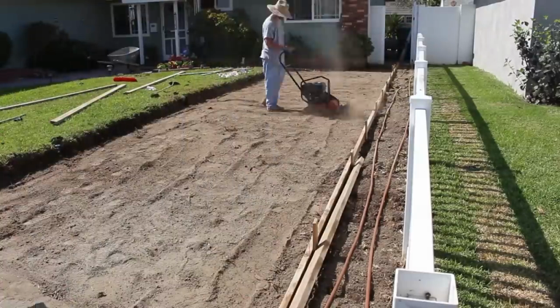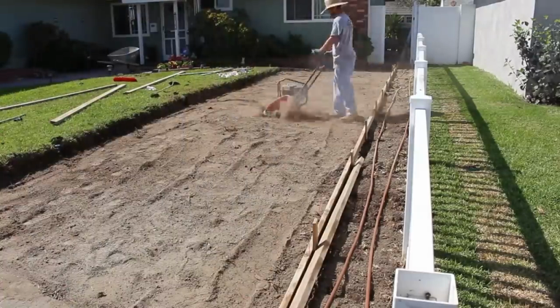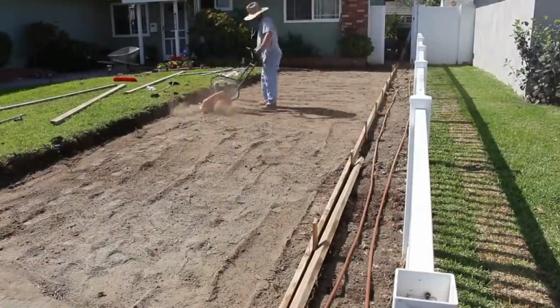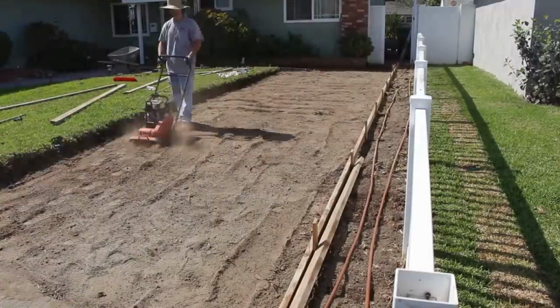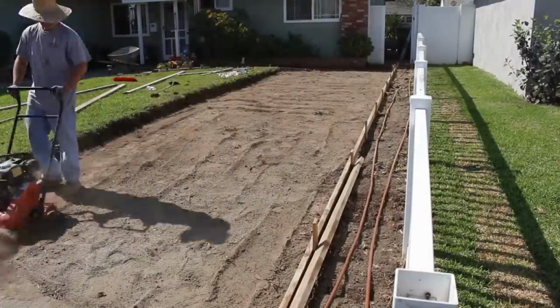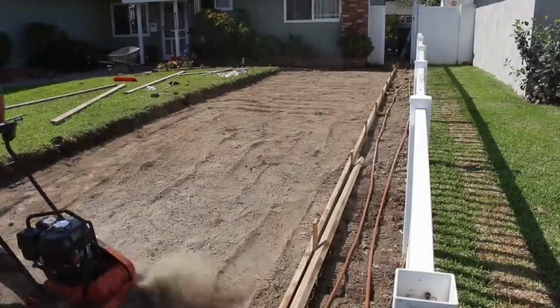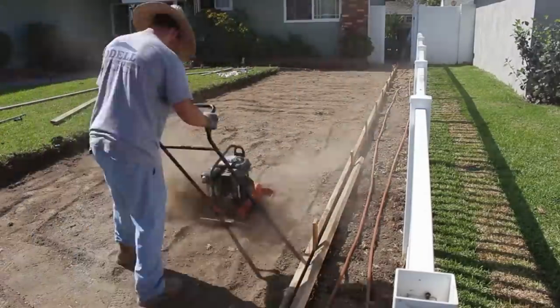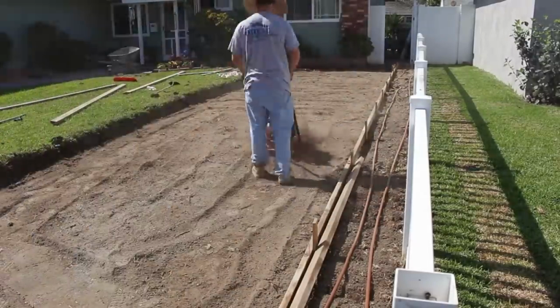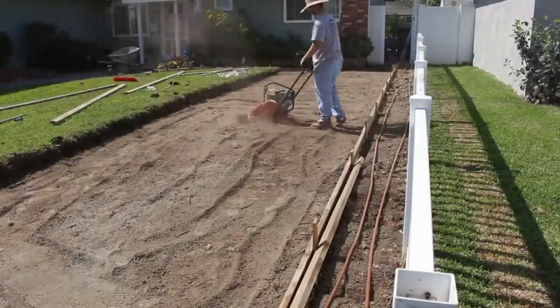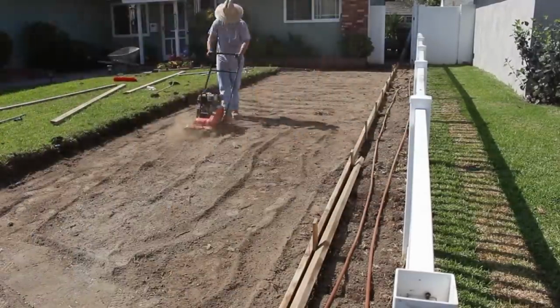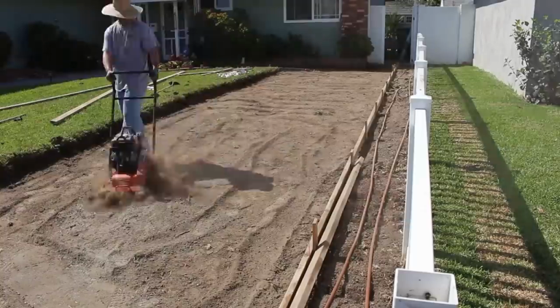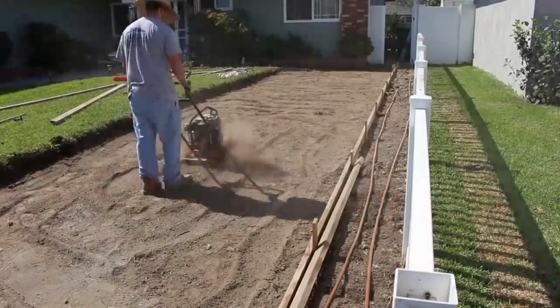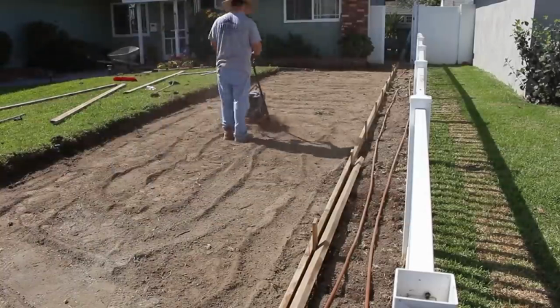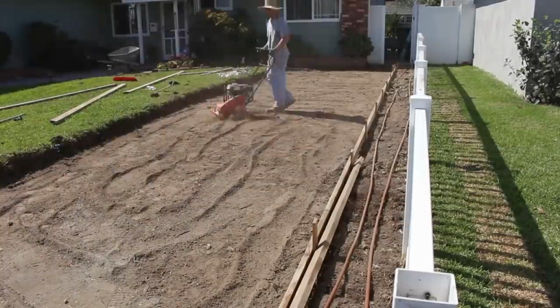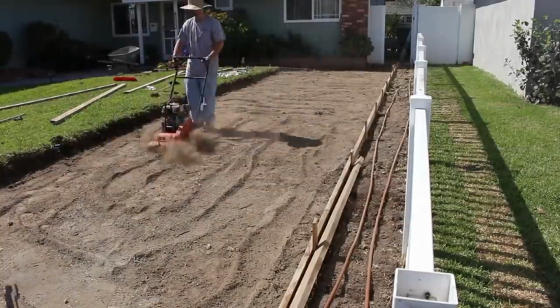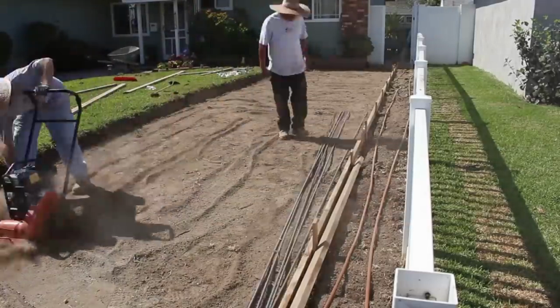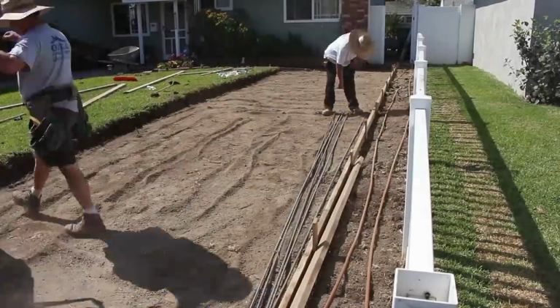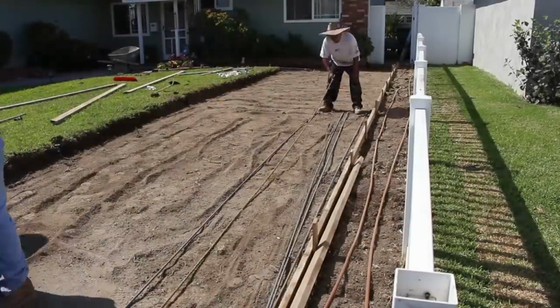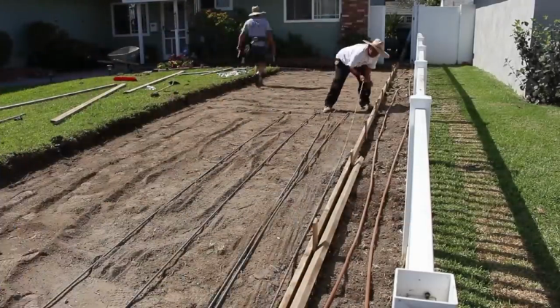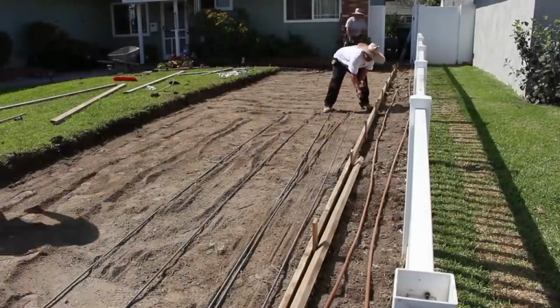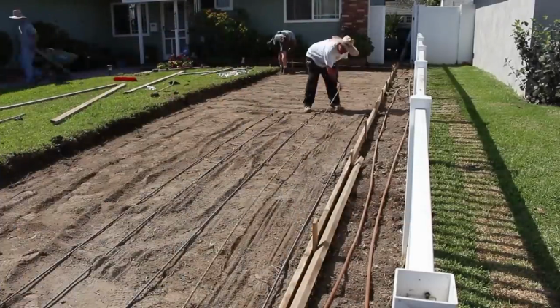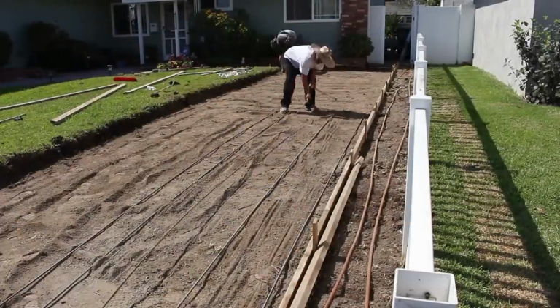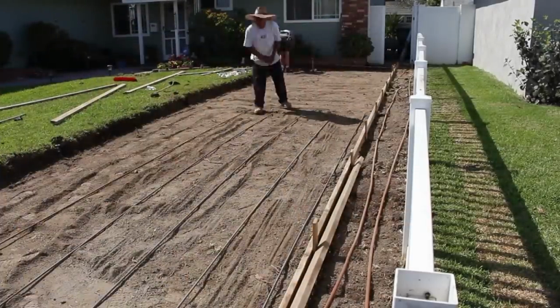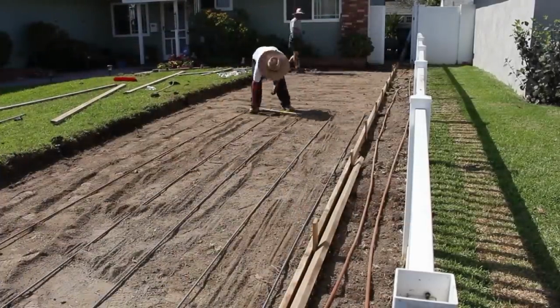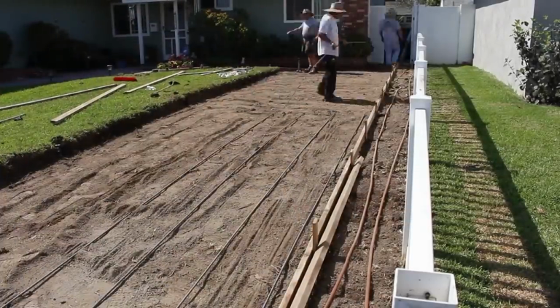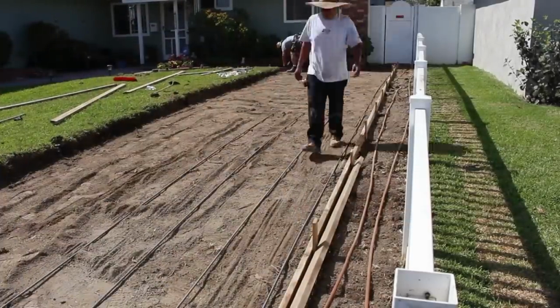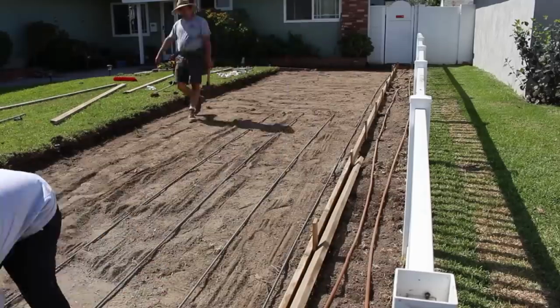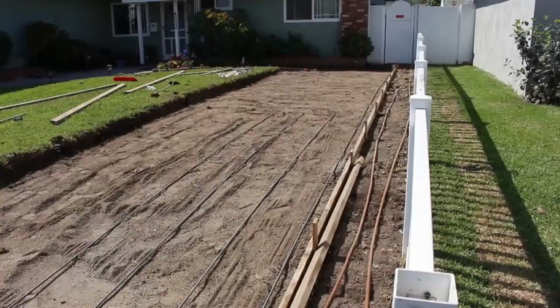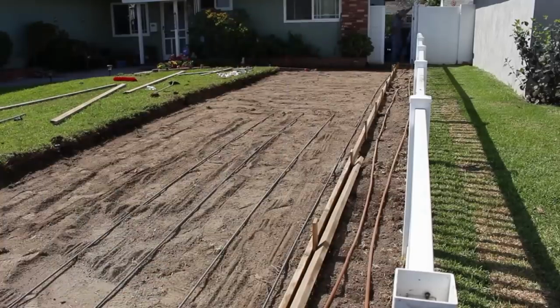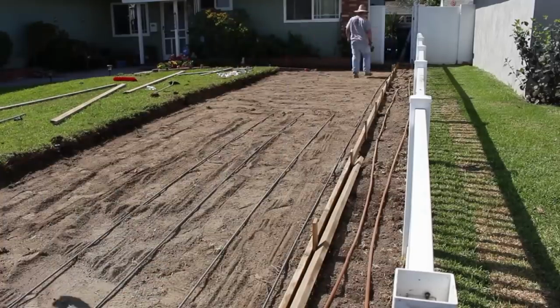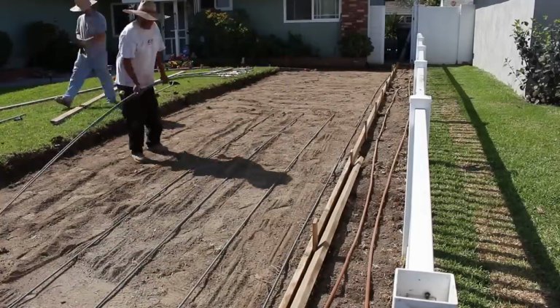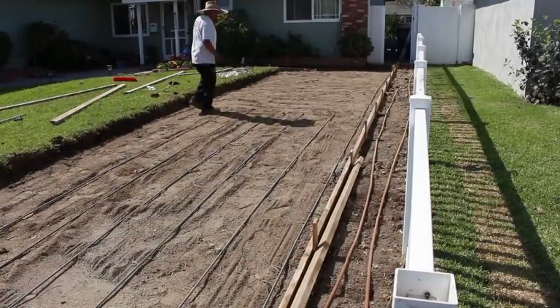Now we're compacting with a simple plate compactor. We did quite a bit of disturbing of the native soil trying to remove that stump, so we re-compacted it.